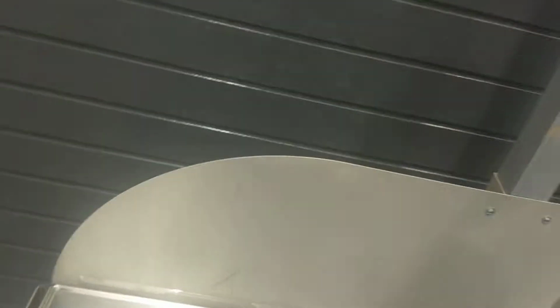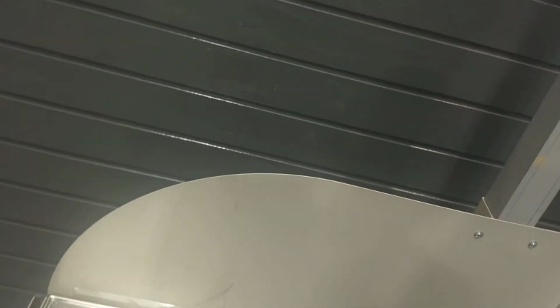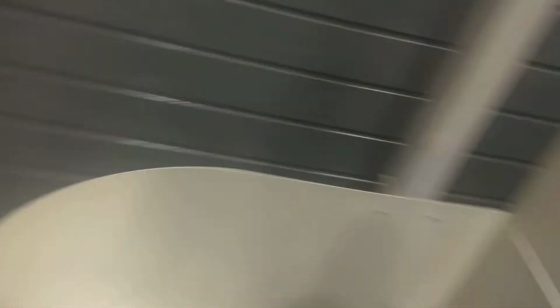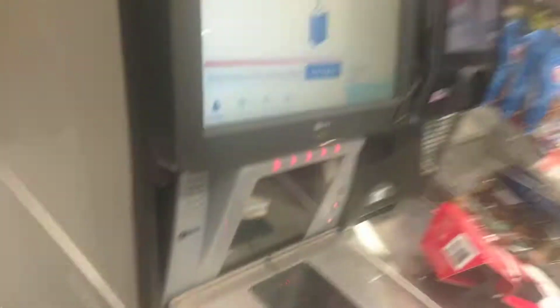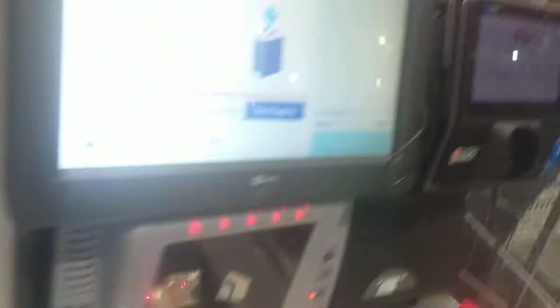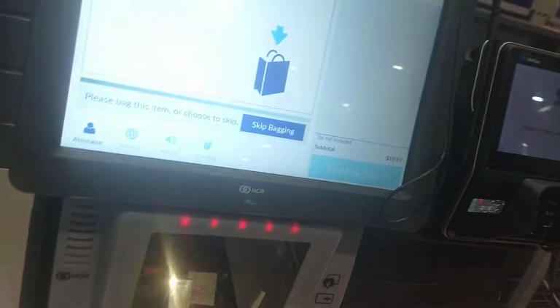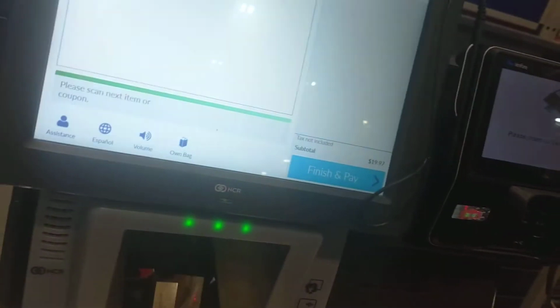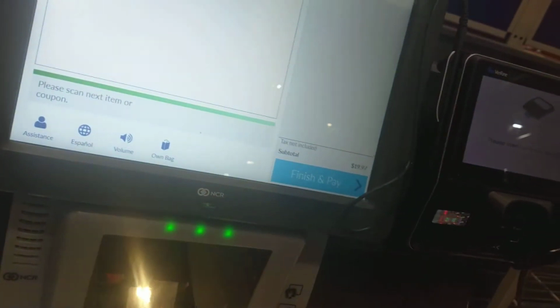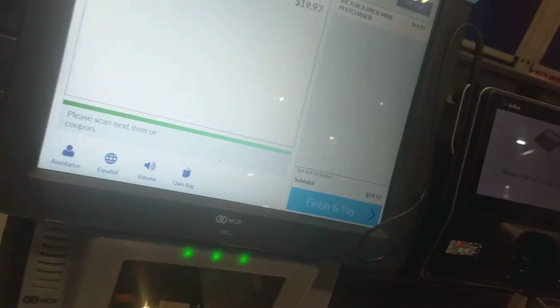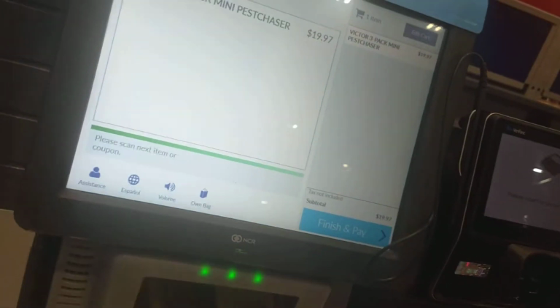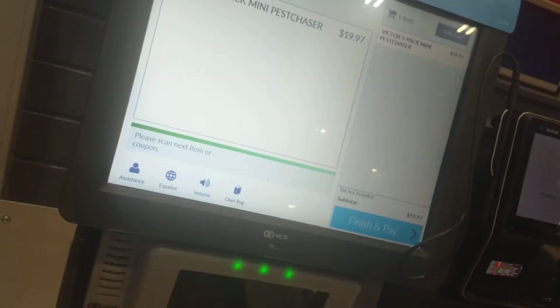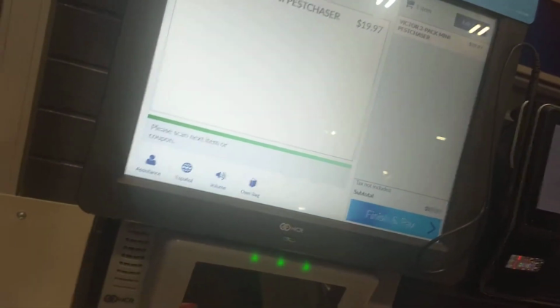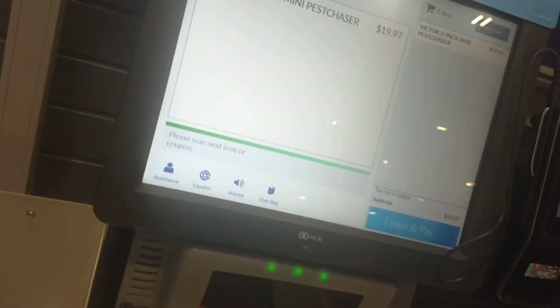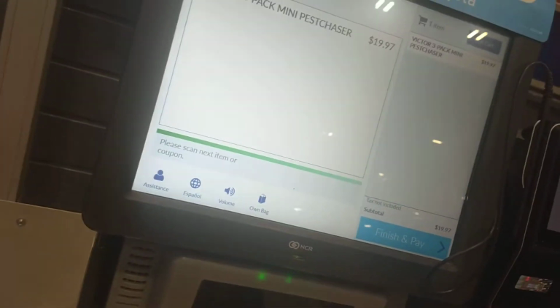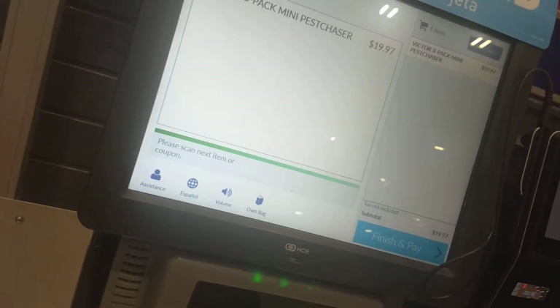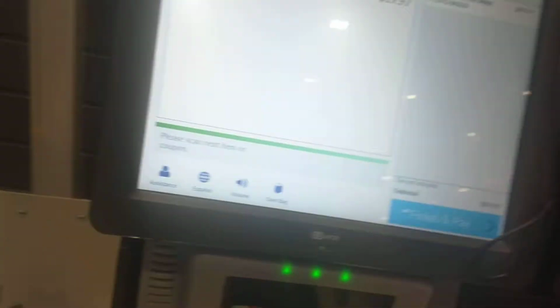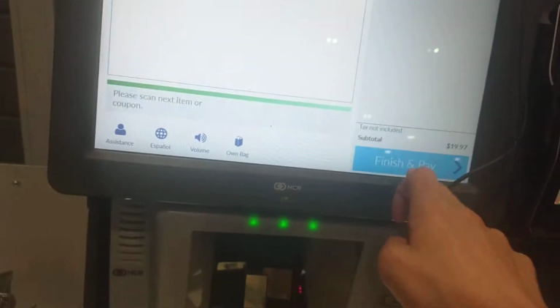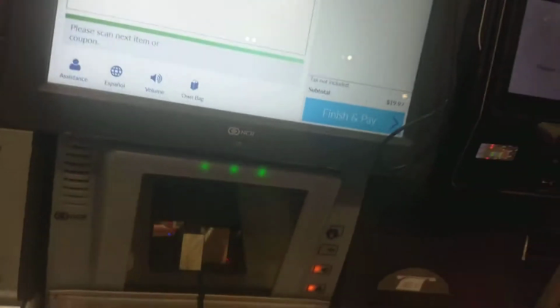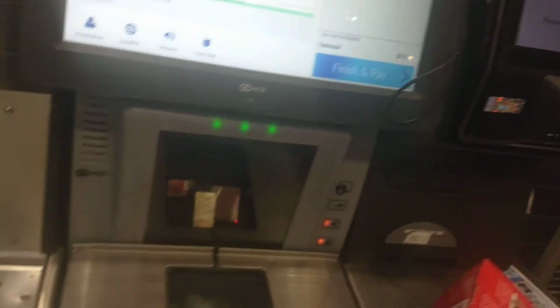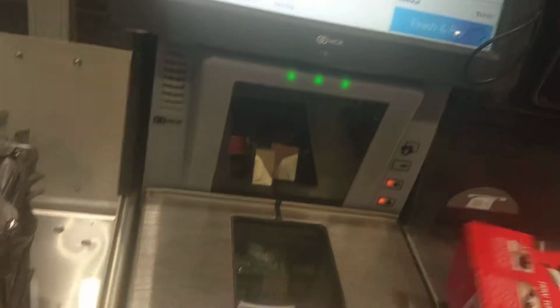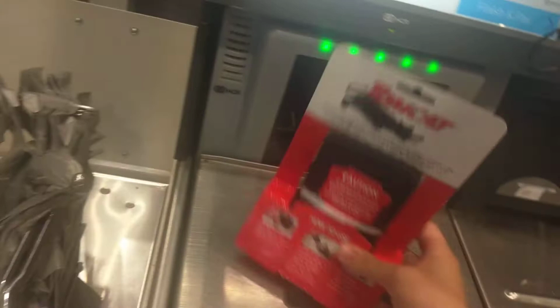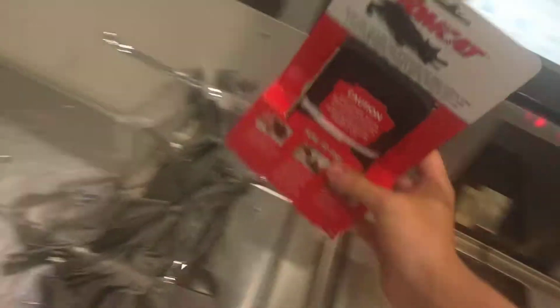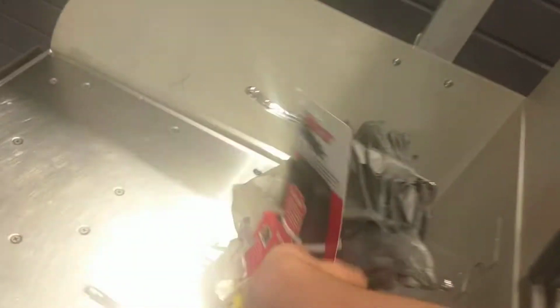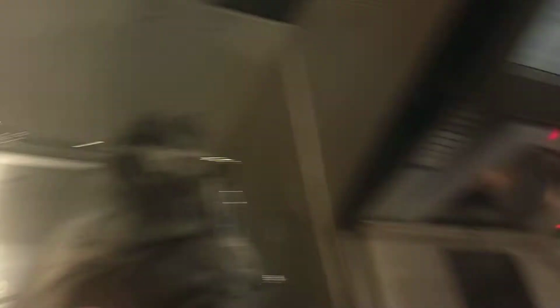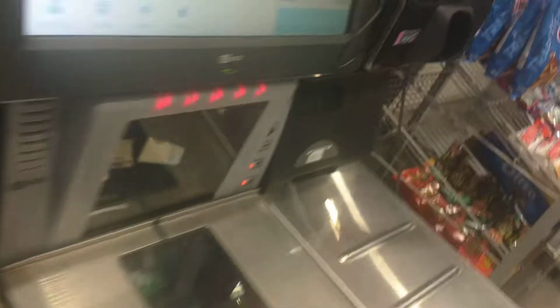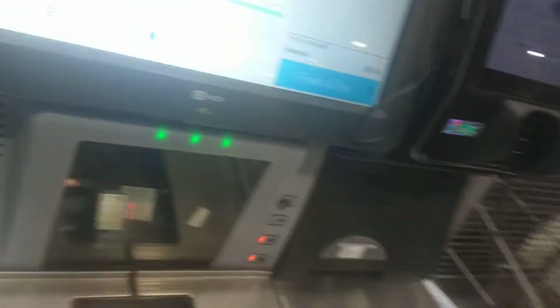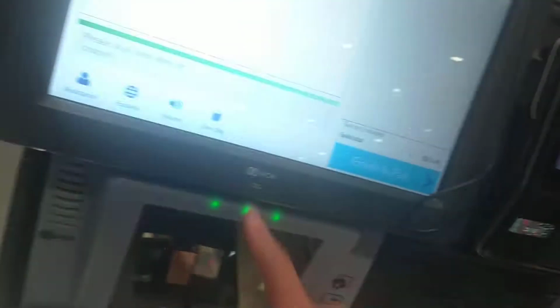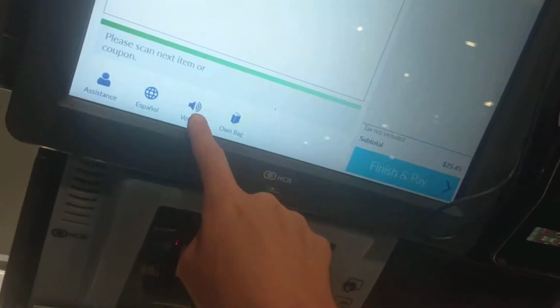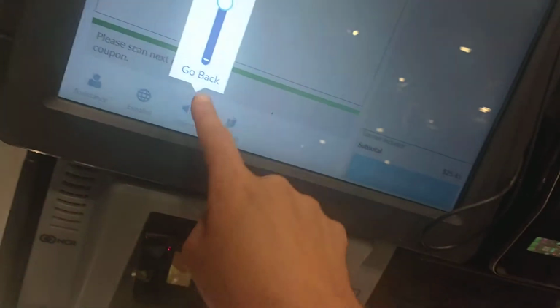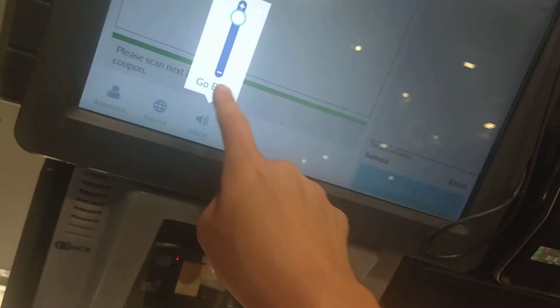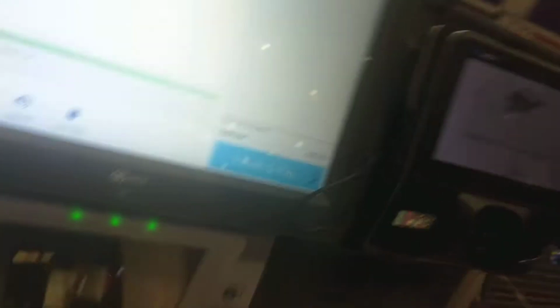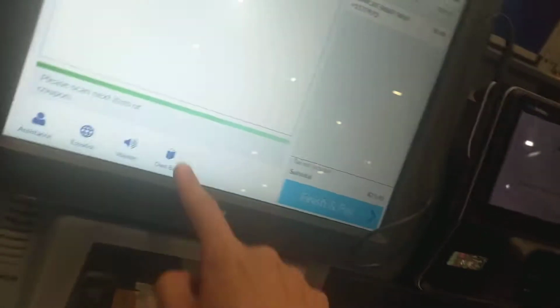Please place items in the bagging area. Keep going, alright. 5.48. Just gonna make sure the volume is up — yes it is.